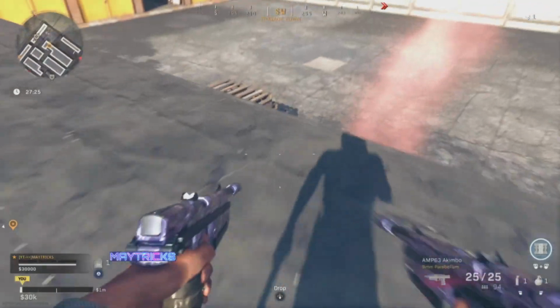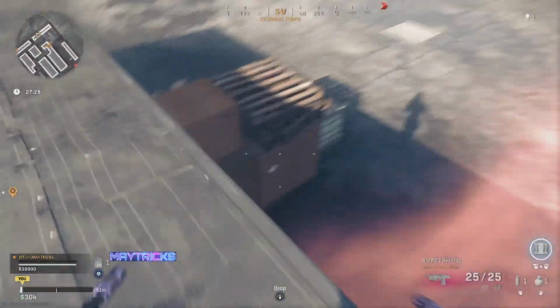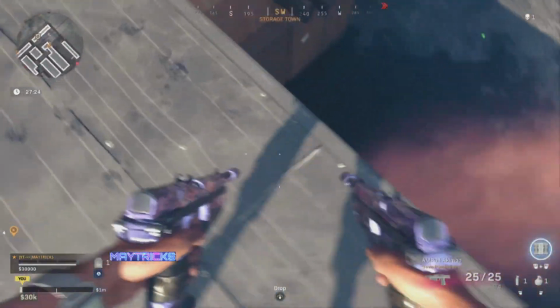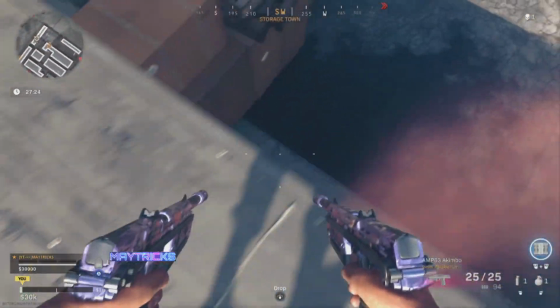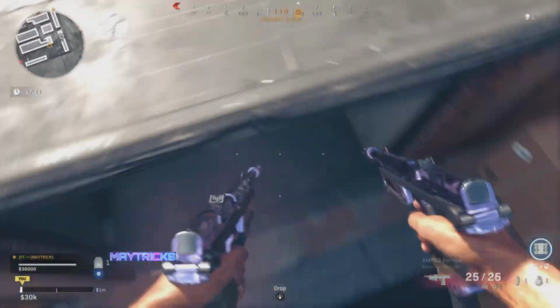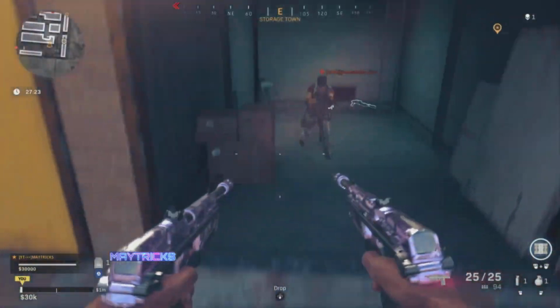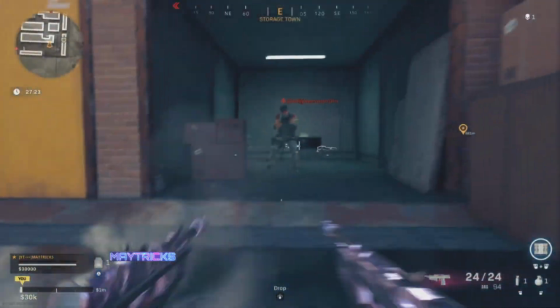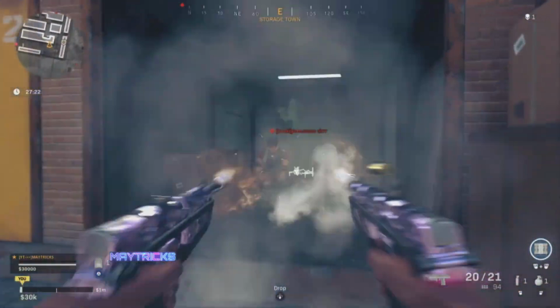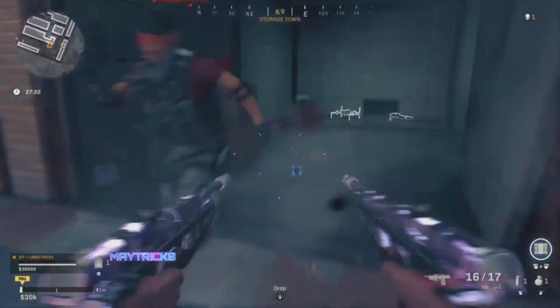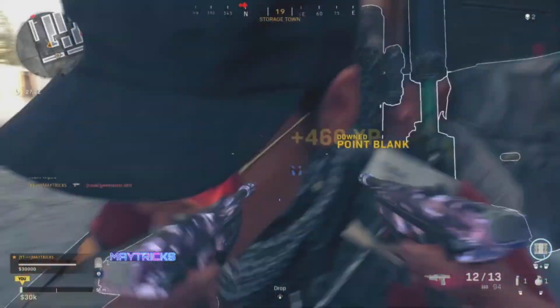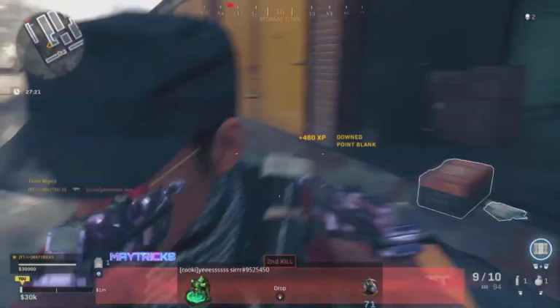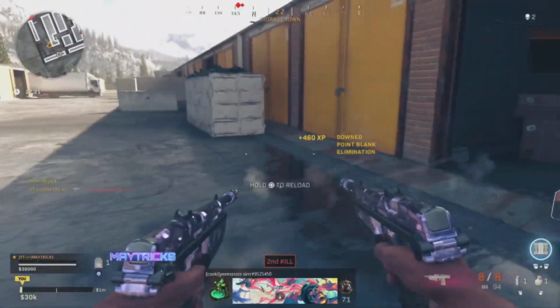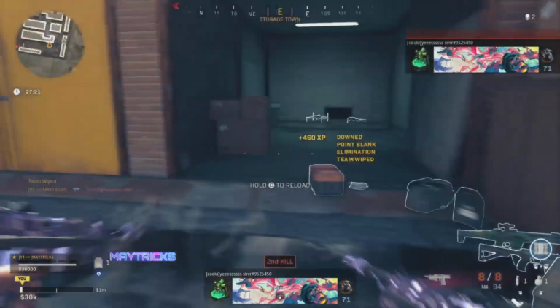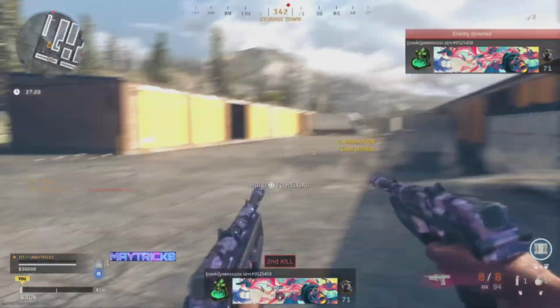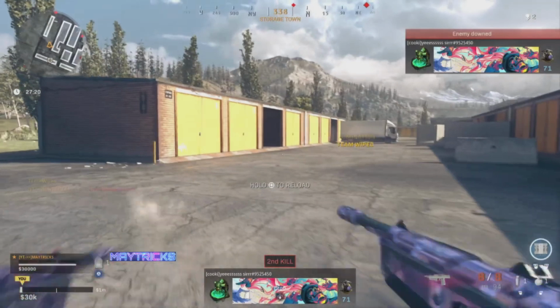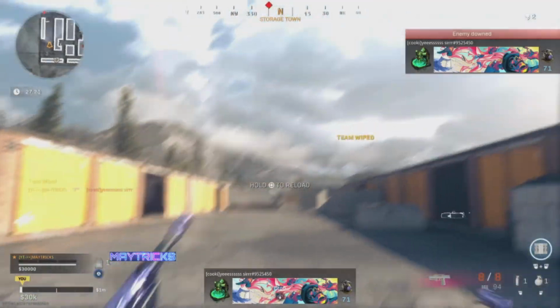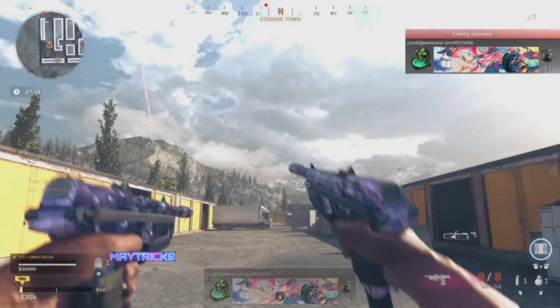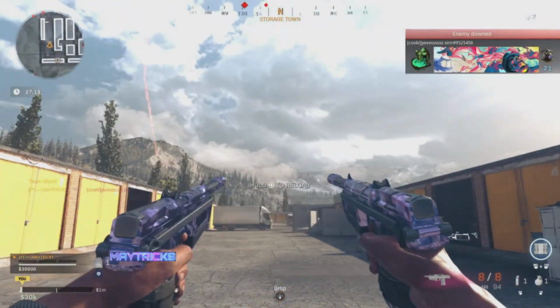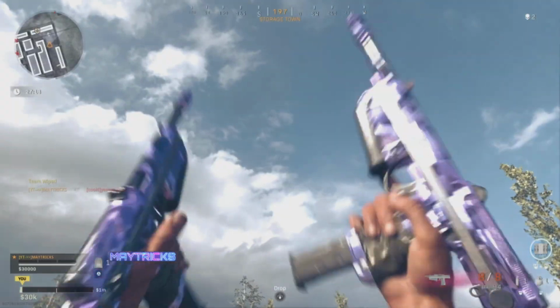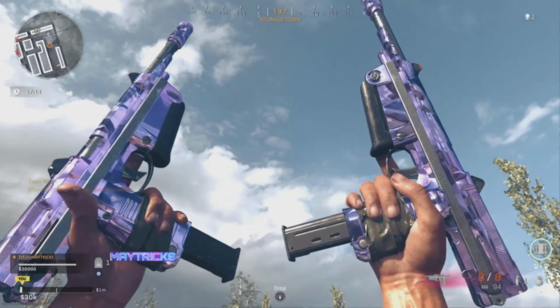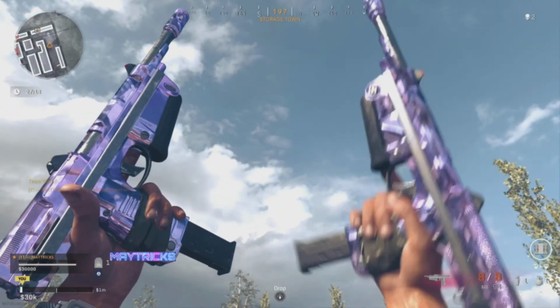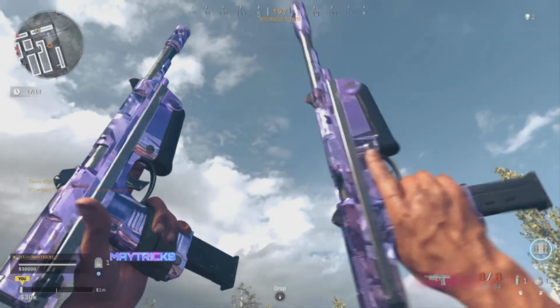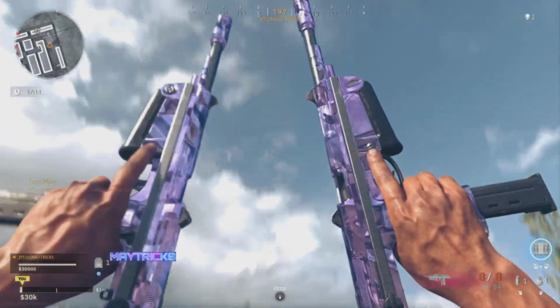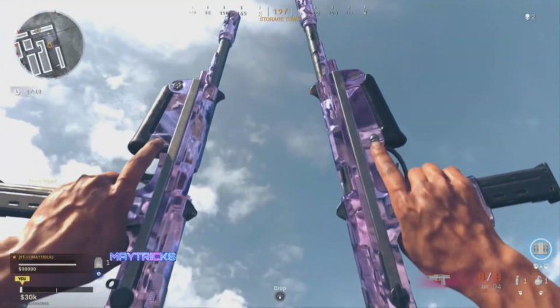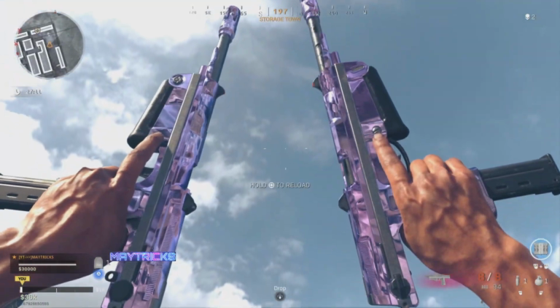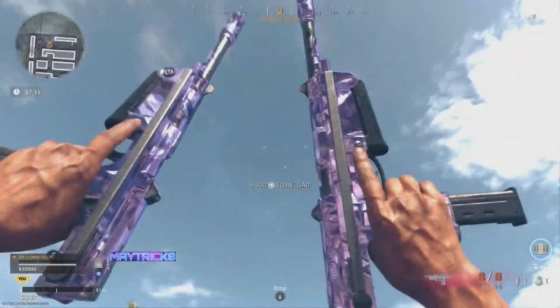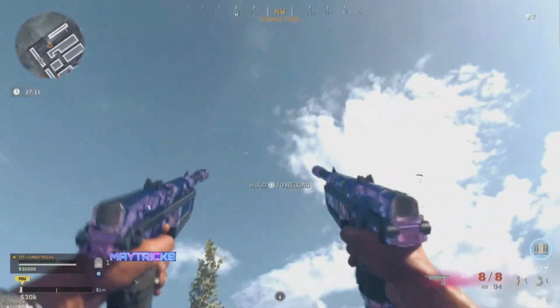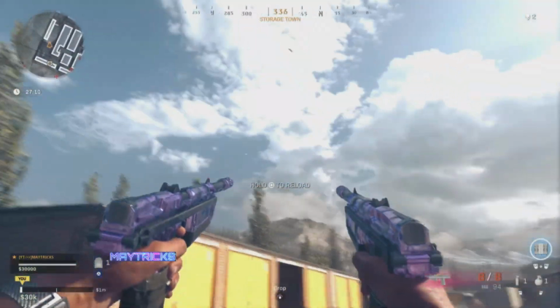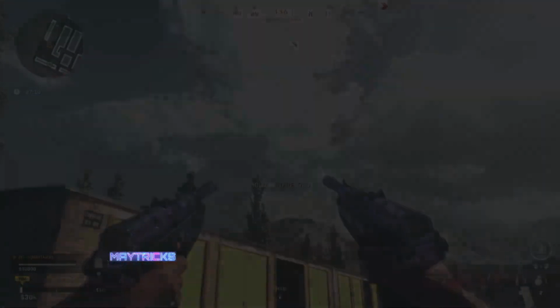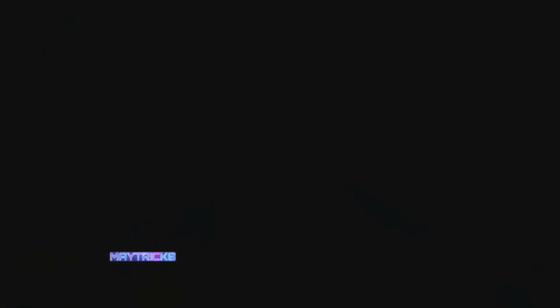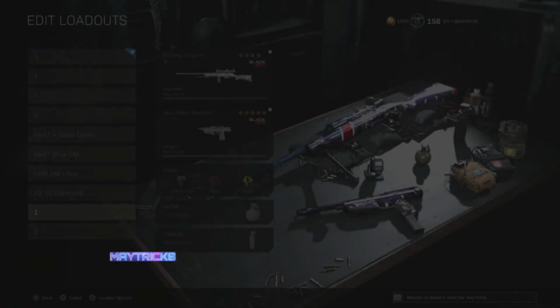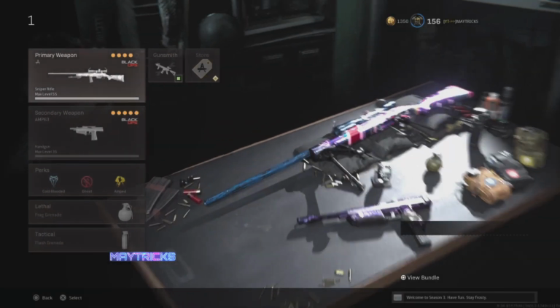Hi everyone, it's Matrix here. I hope you're all having a great day. In today's video I'm going to explain to you how to unlock the A&P-63 pistols the fastest way possible — the new Meta pistols.